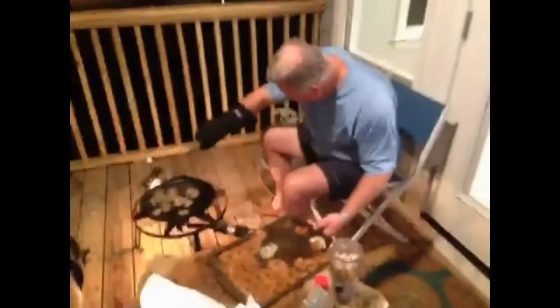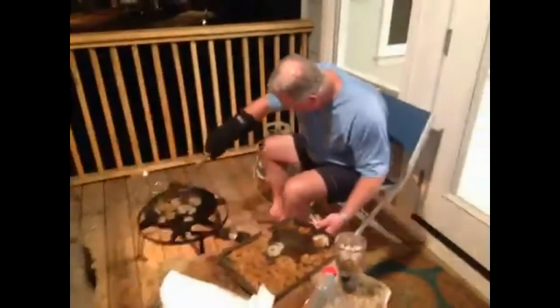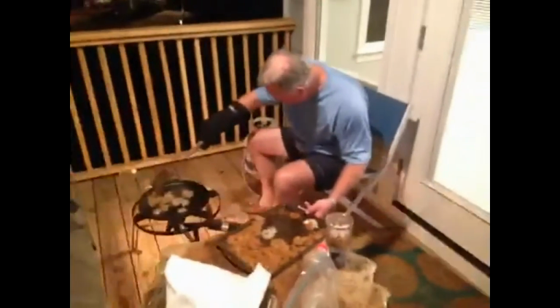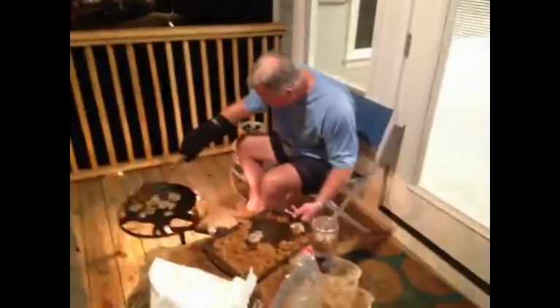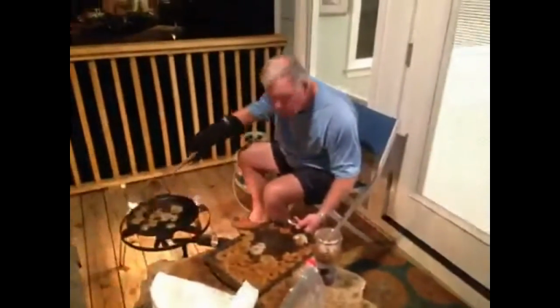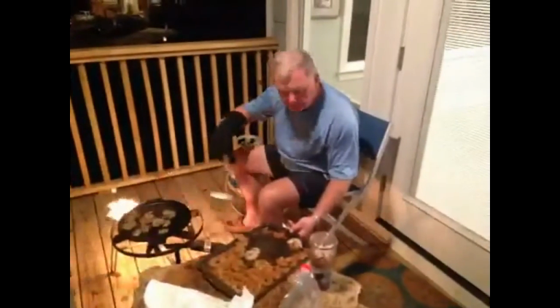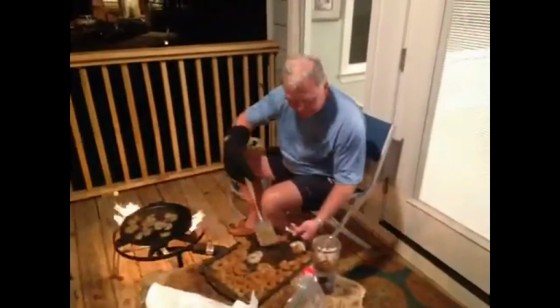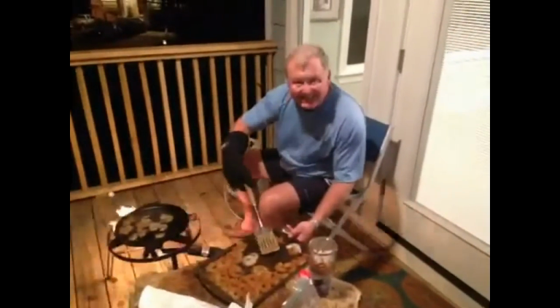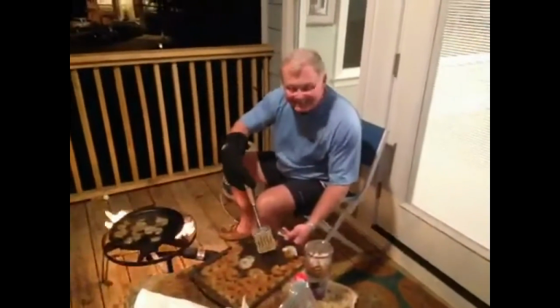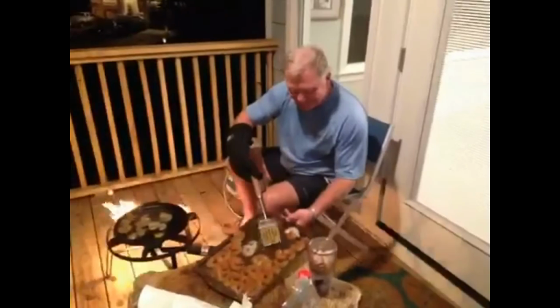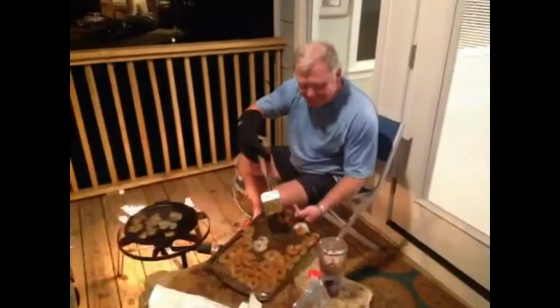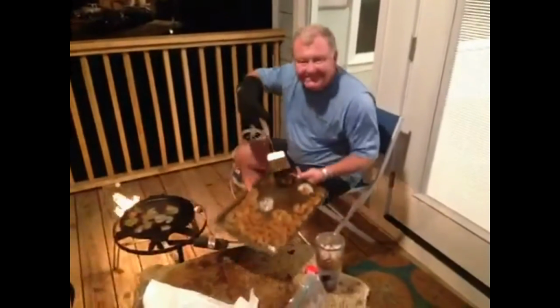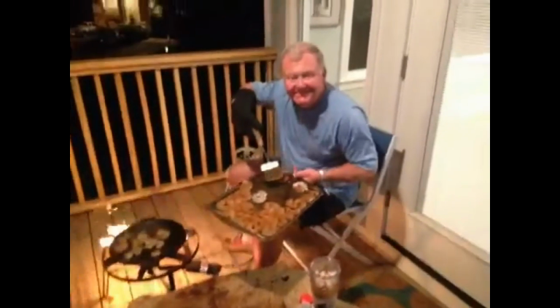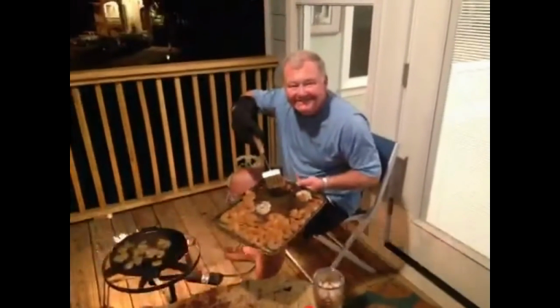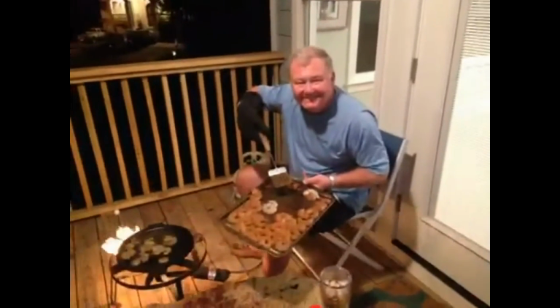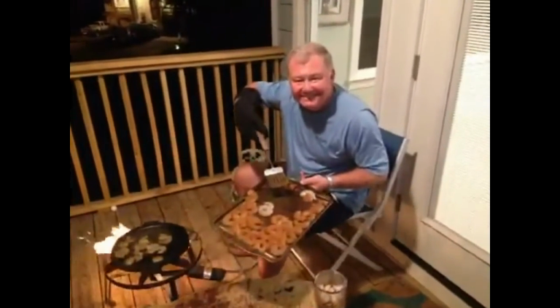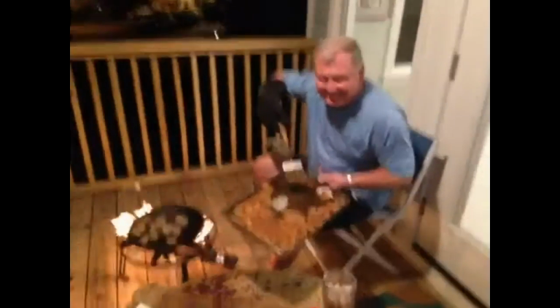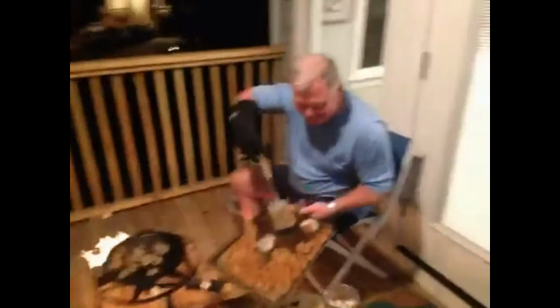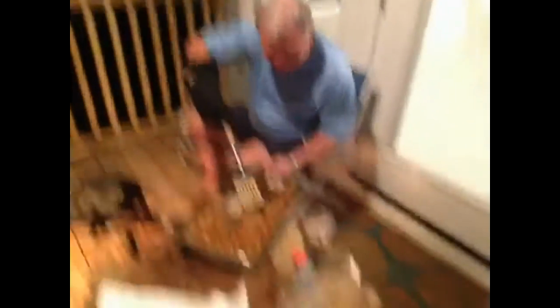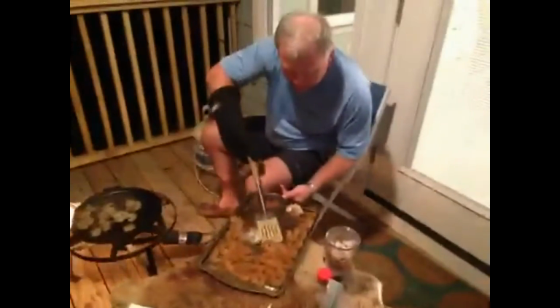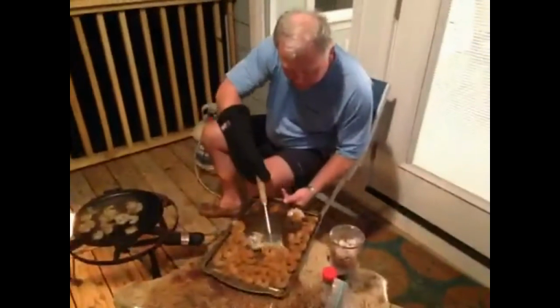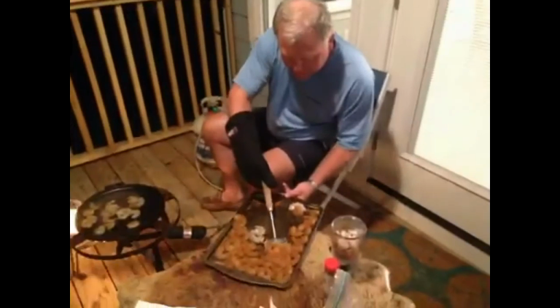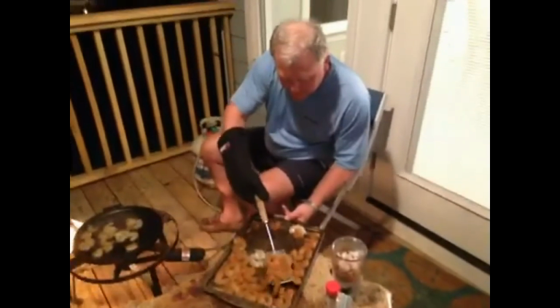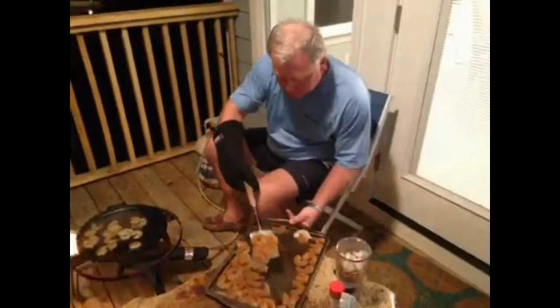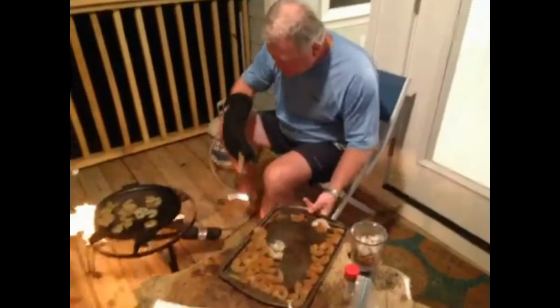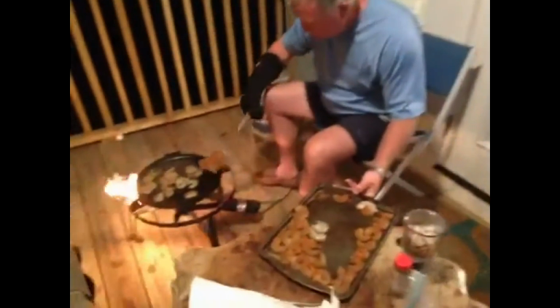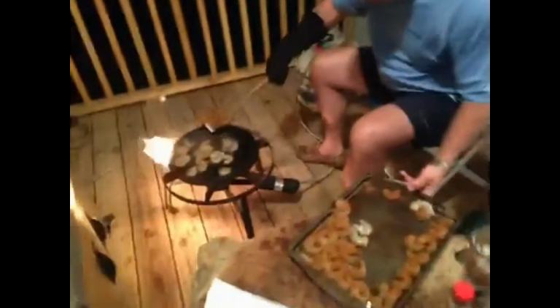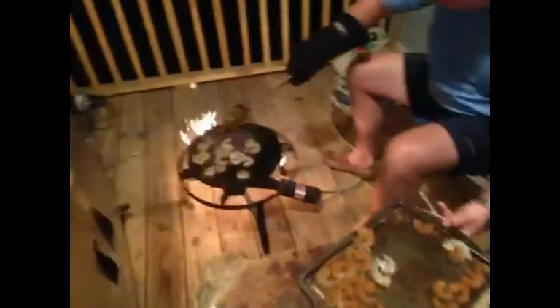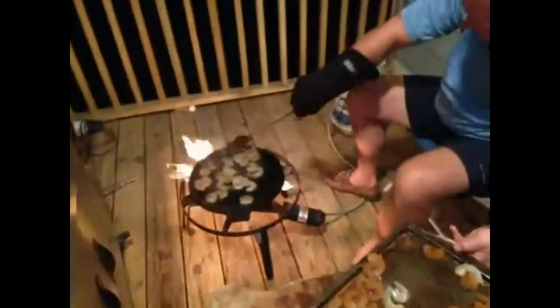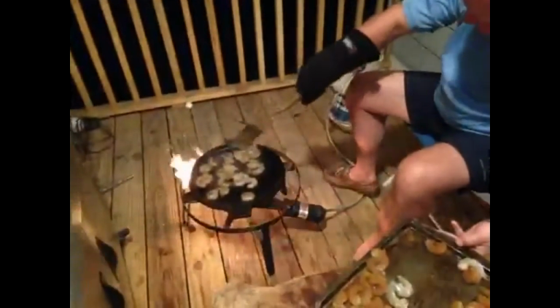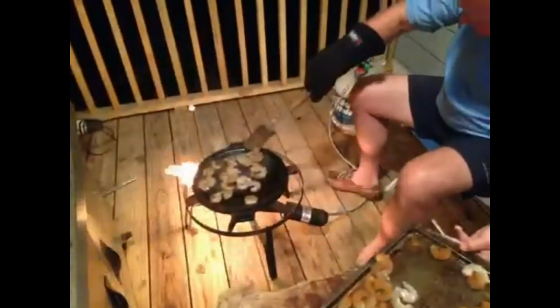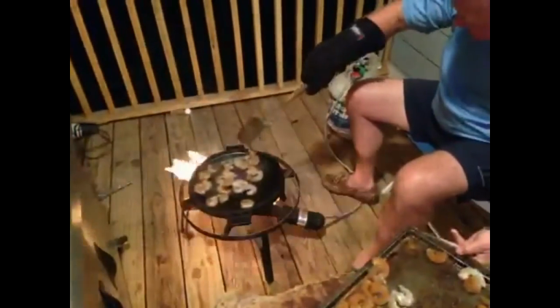What are you doing? I'm videoing. What are you doing? I'm blackening shrimp now. This is the best.